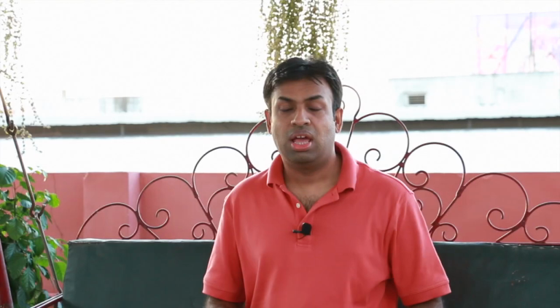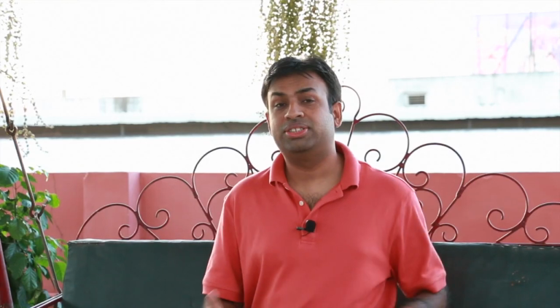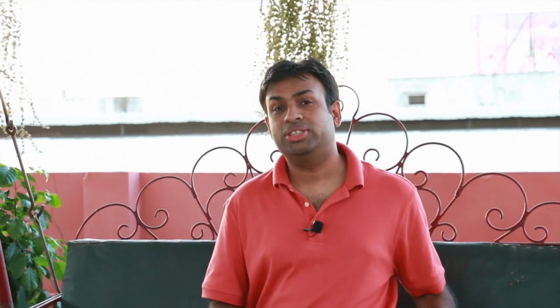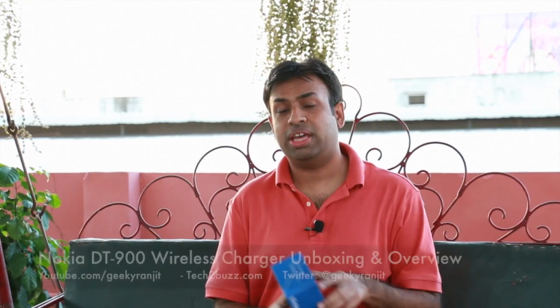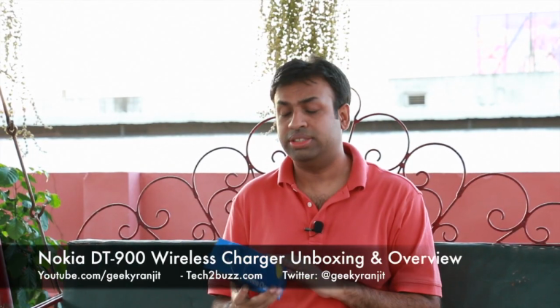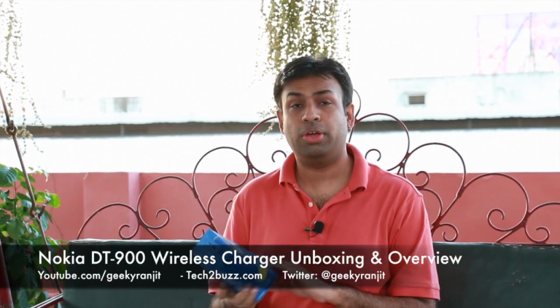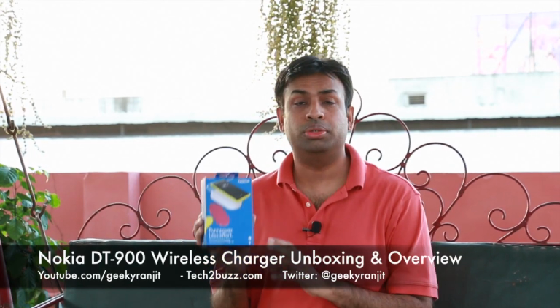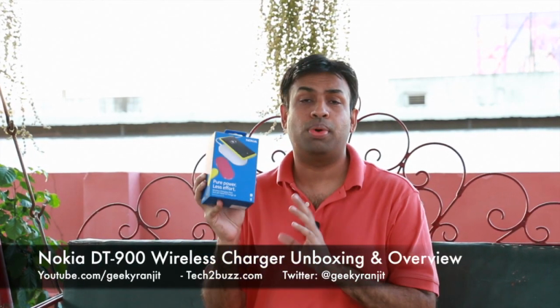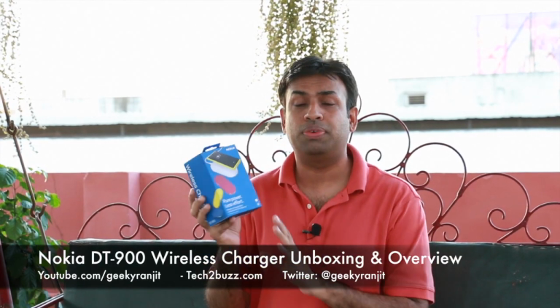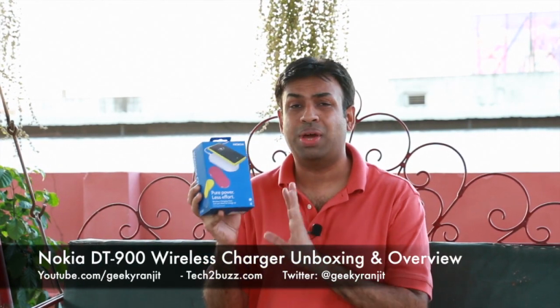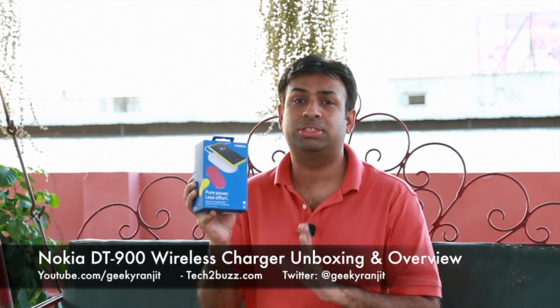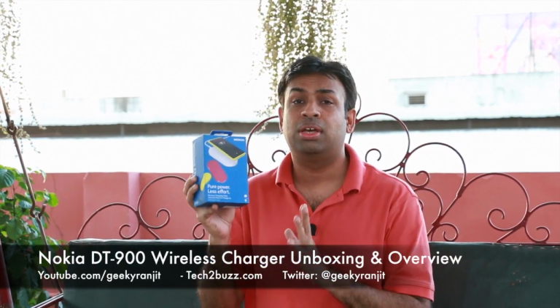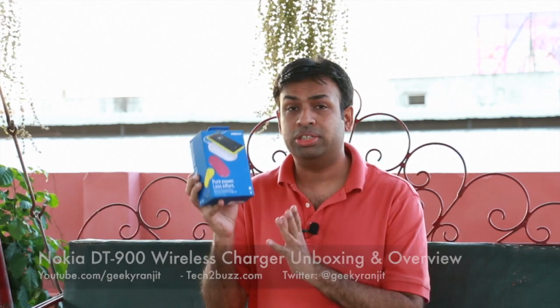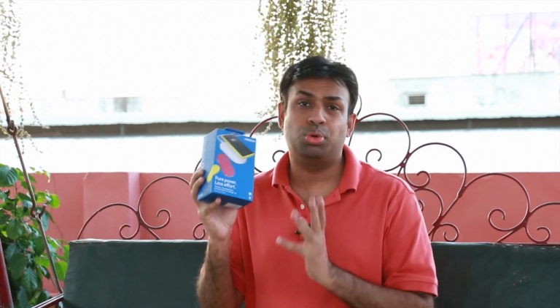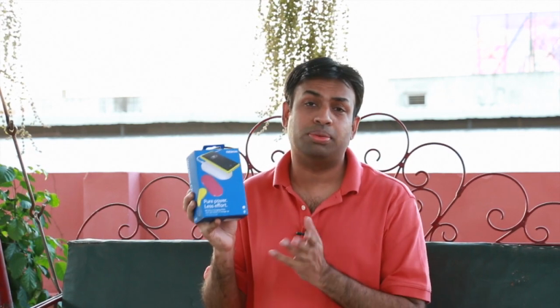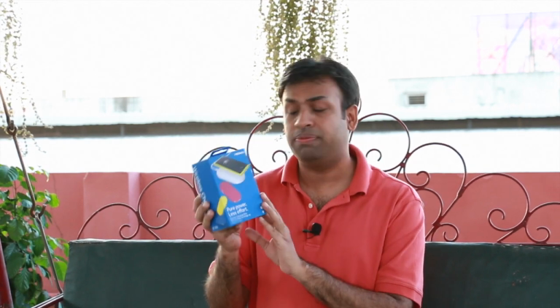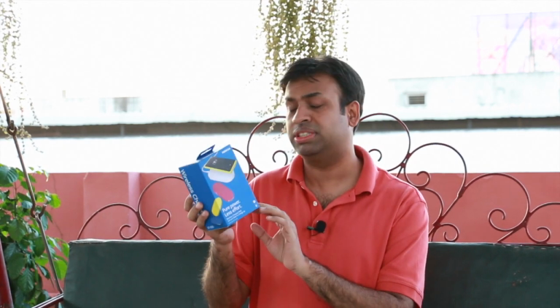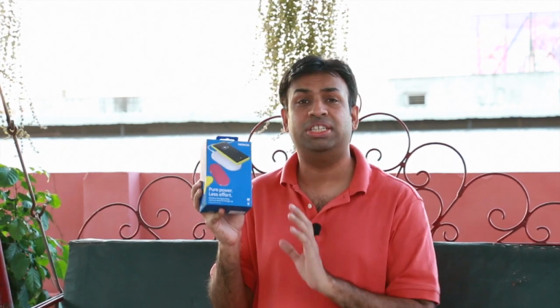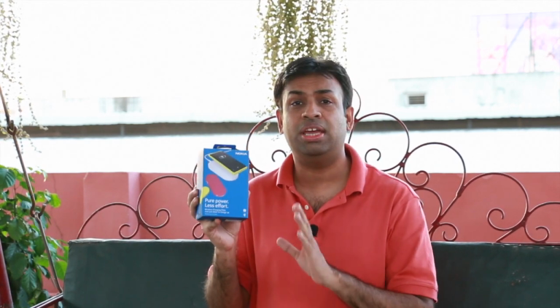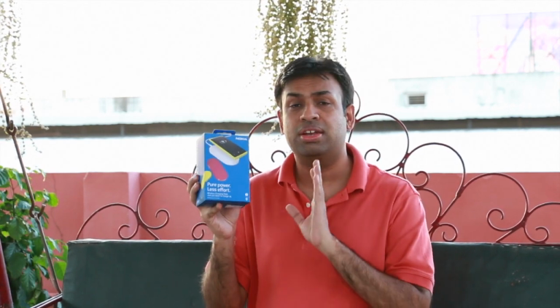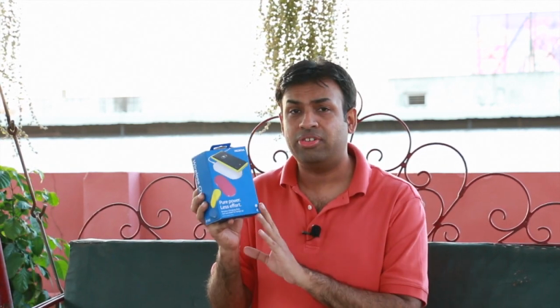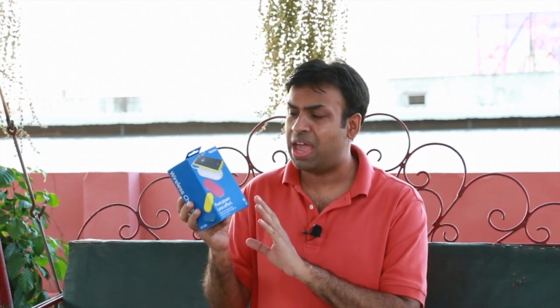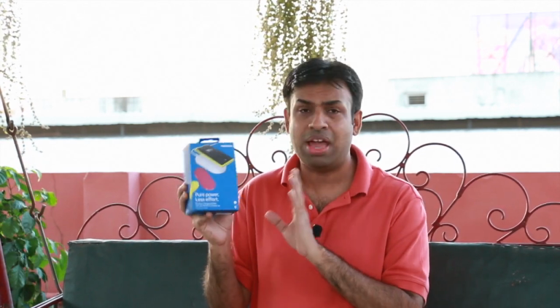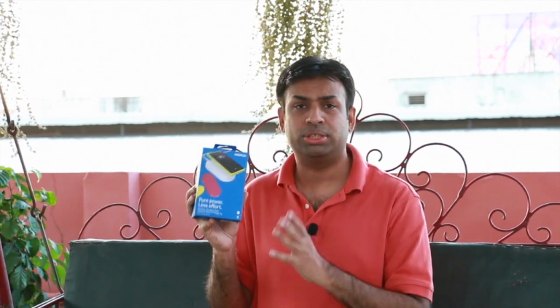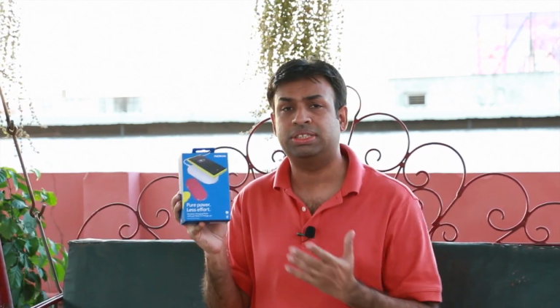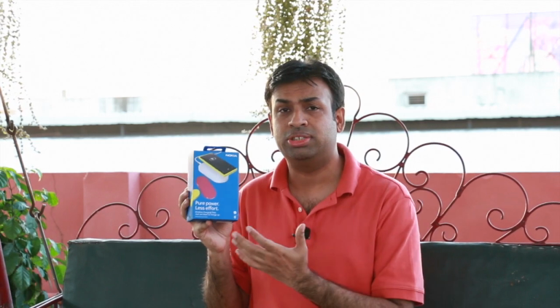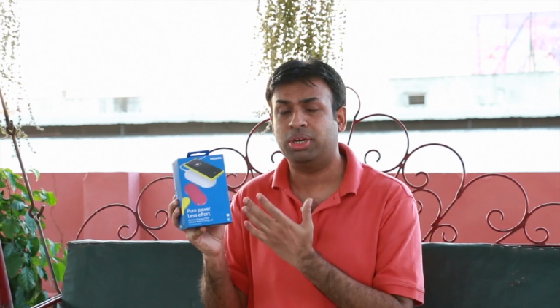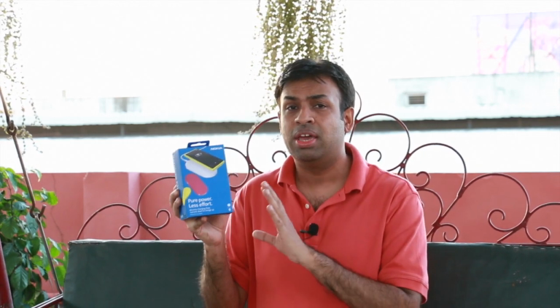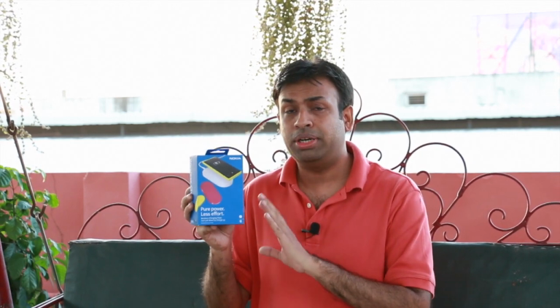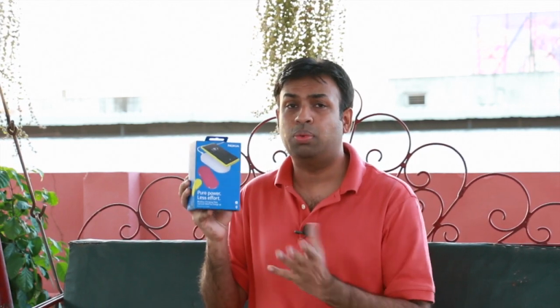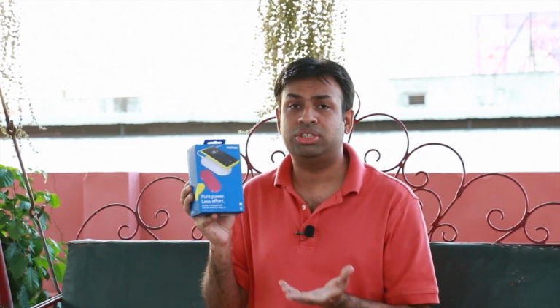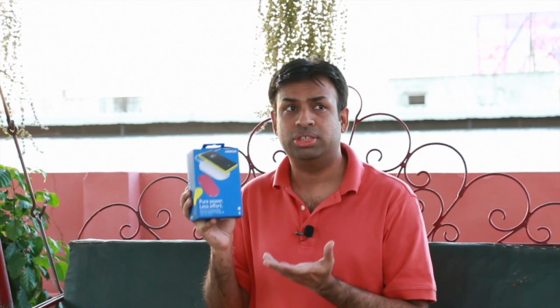Hi, this is Ranjith and in this video we're going to do the unboxing for this wireless charger from Nokia. The model name for this is the DT900 and why I'm unboxing this charger is because compared to other wireless chargers,